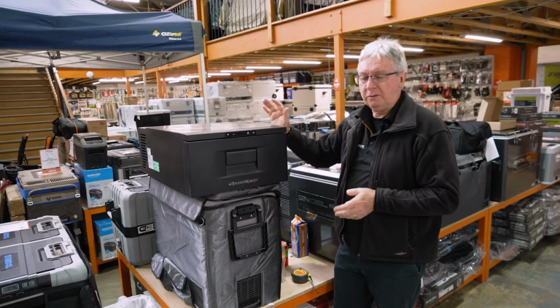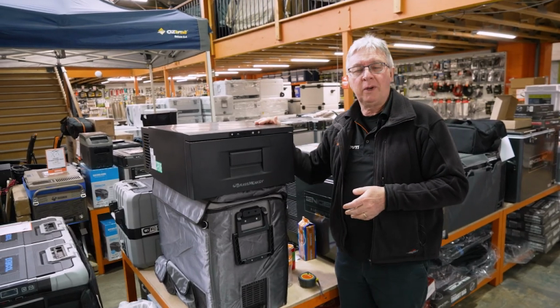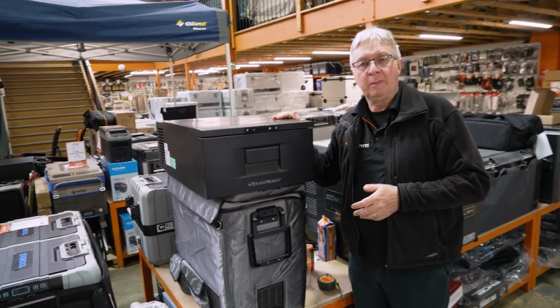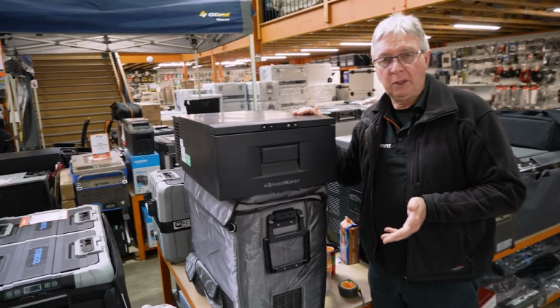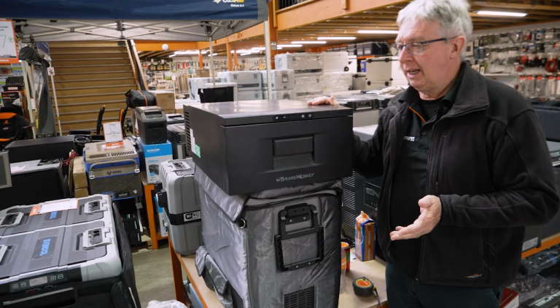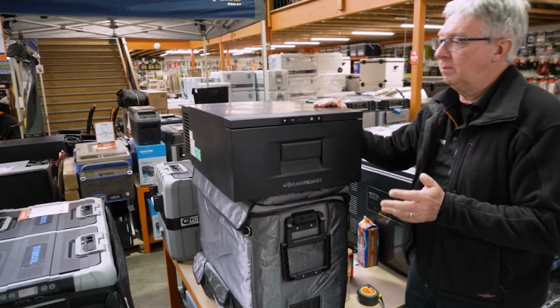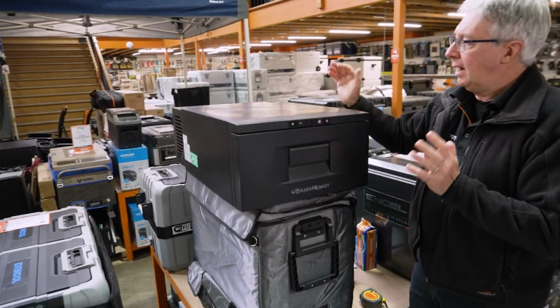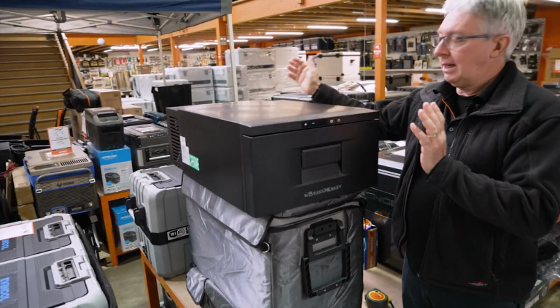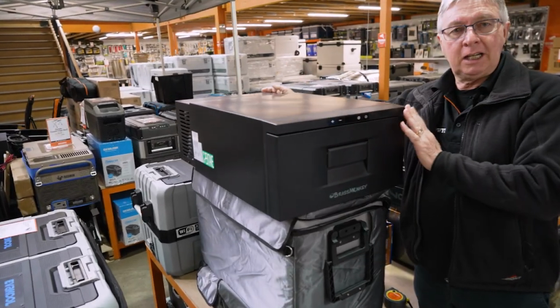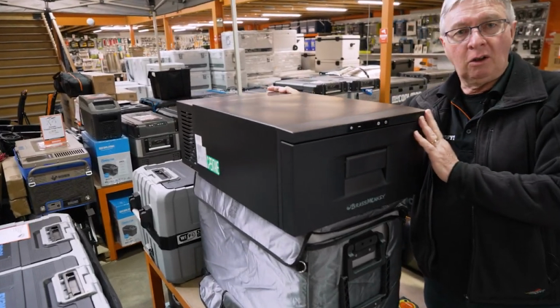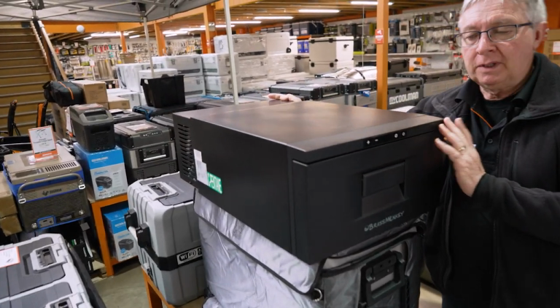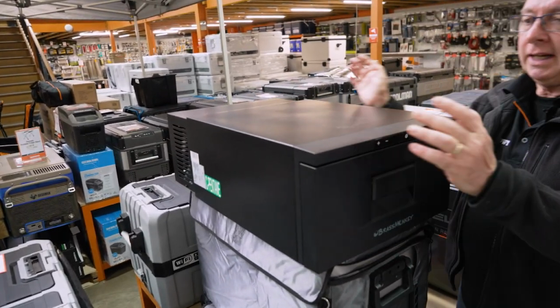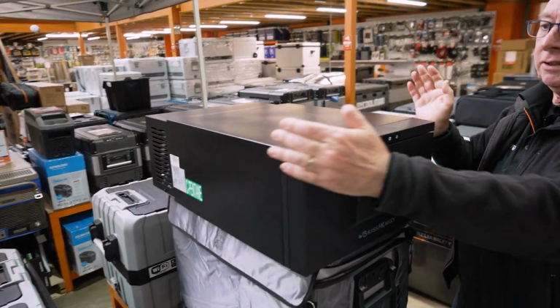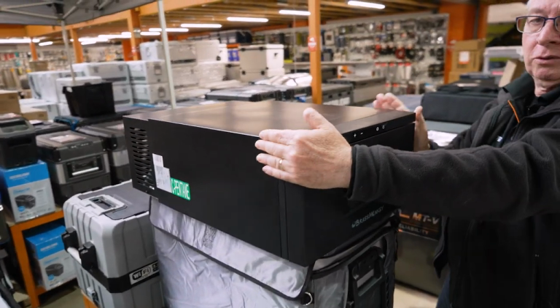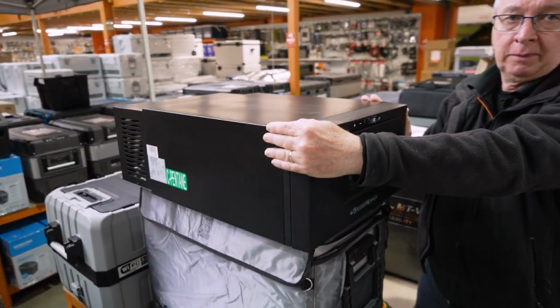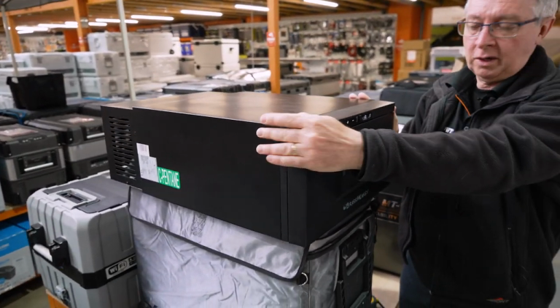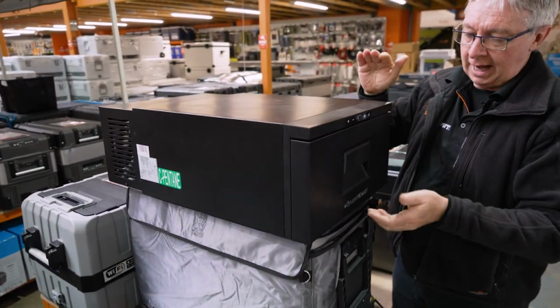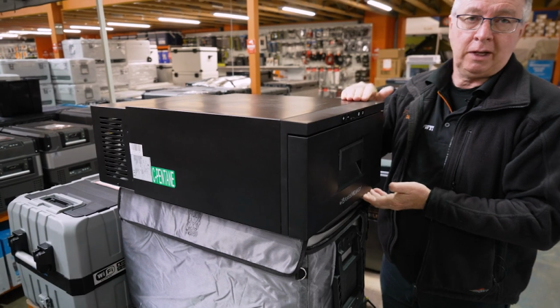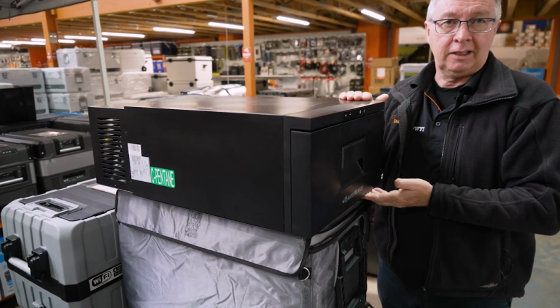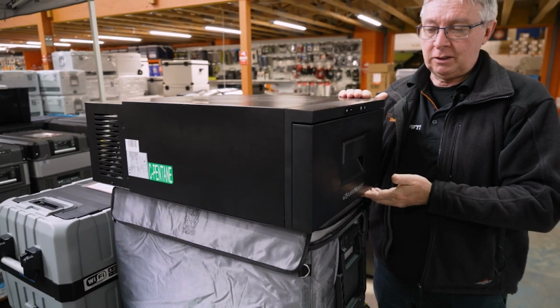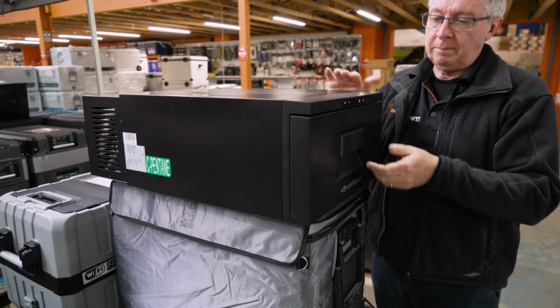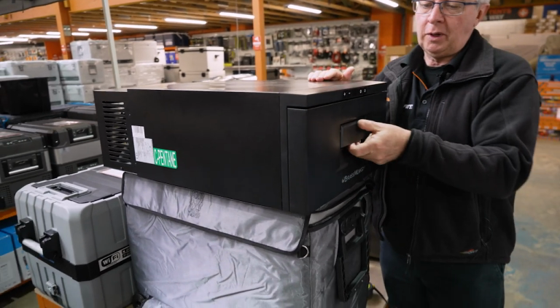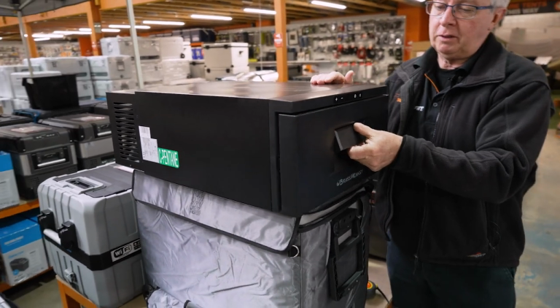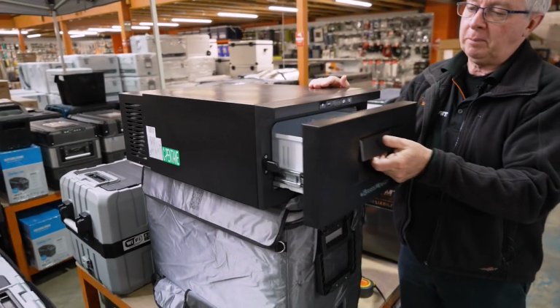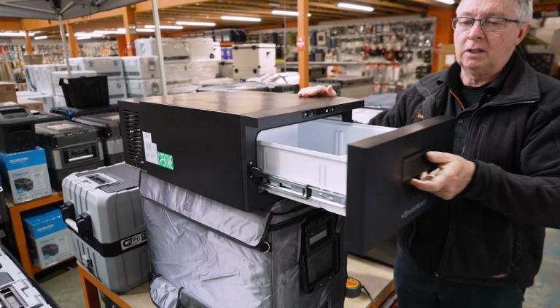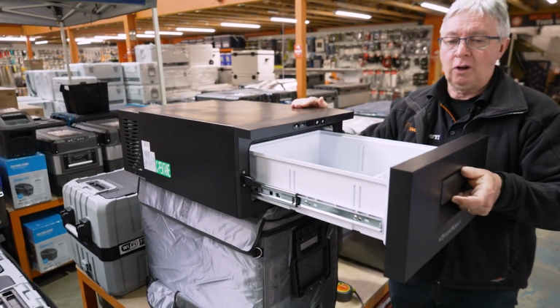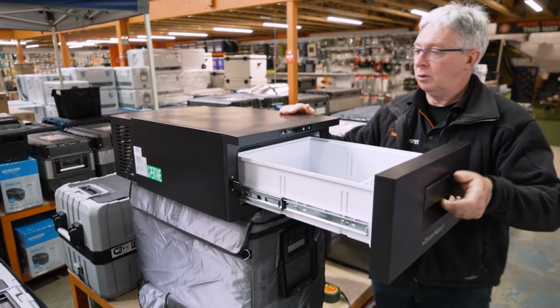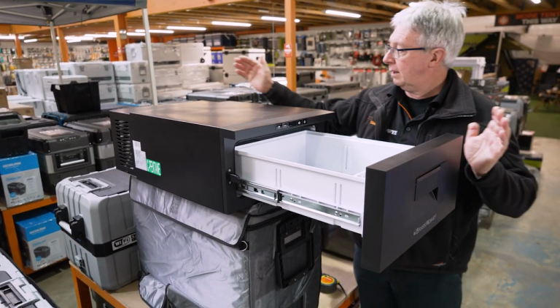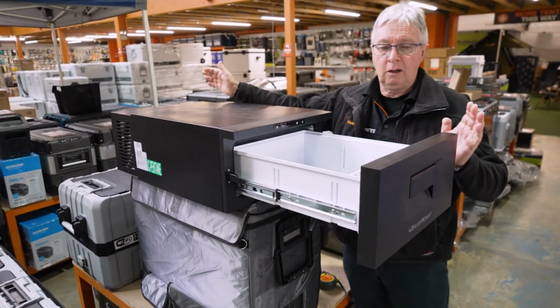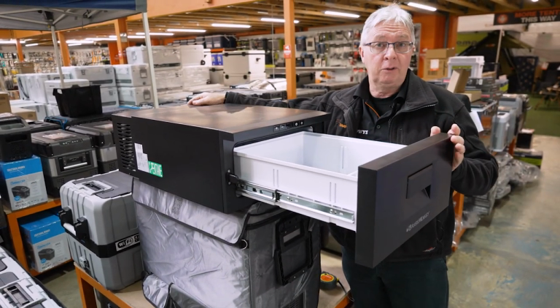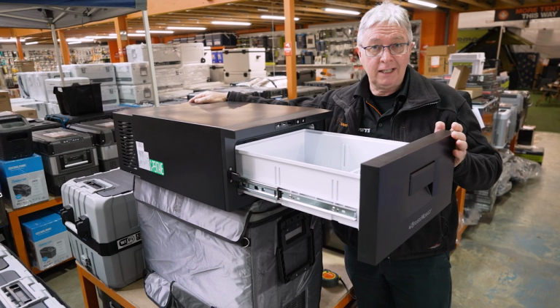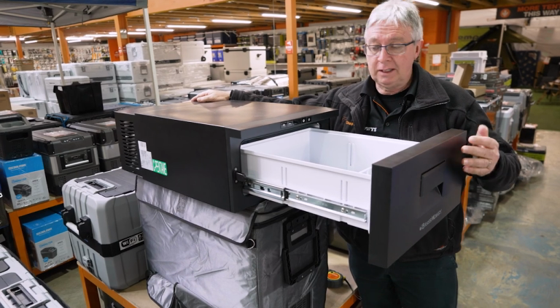This fridge weighs in at about 21 kilos. It is 70 centimetres long, 44 centimetres wide, and 25 centimetres high. When I open the fridge up, you've got an overall length of 110 centimetres.